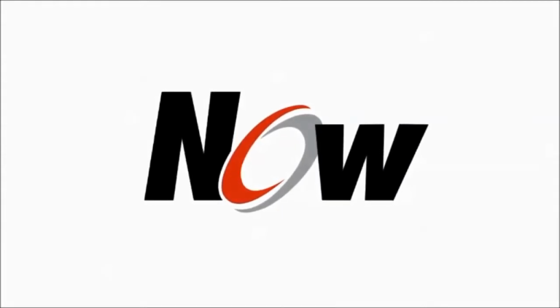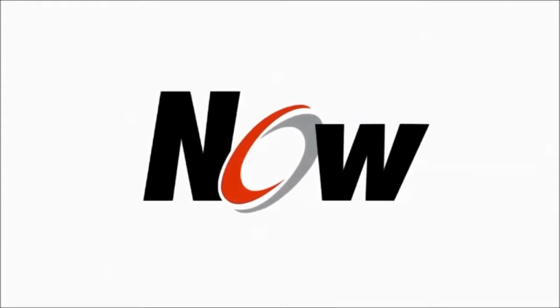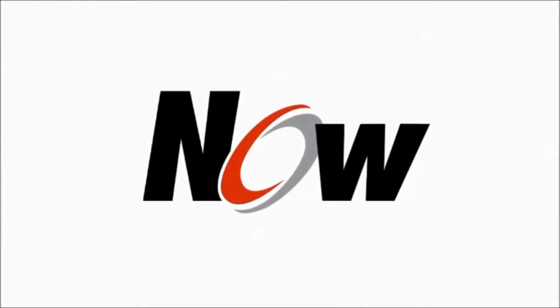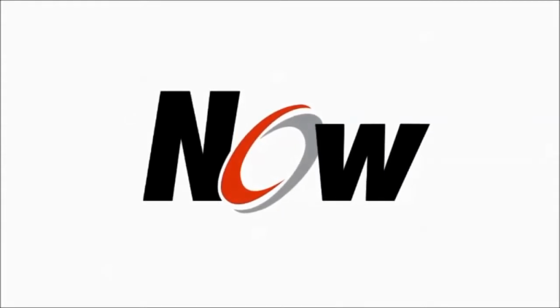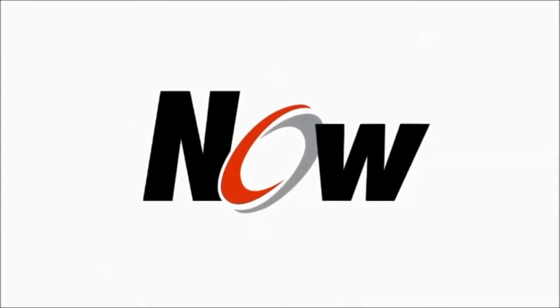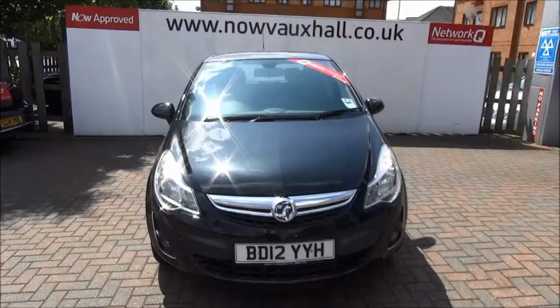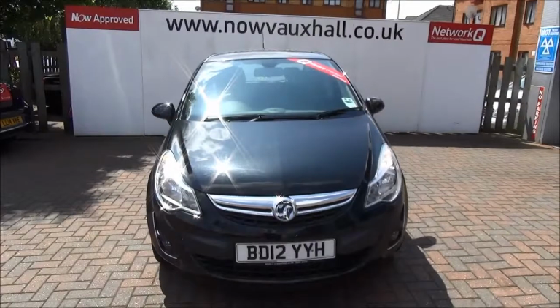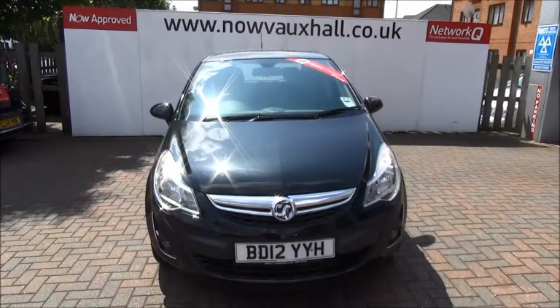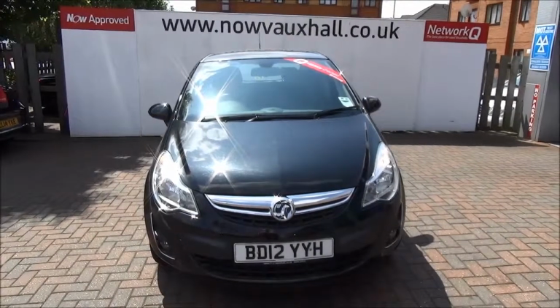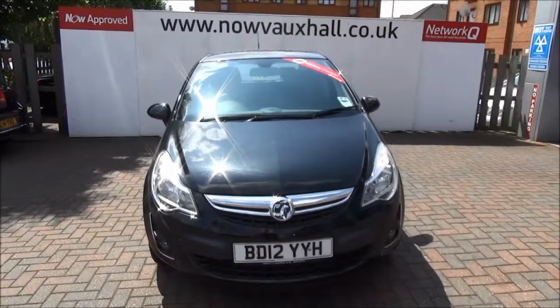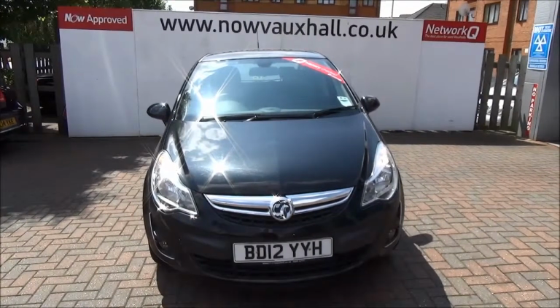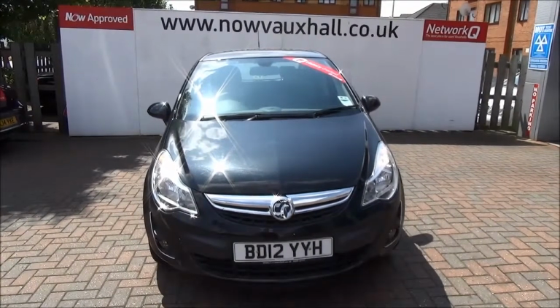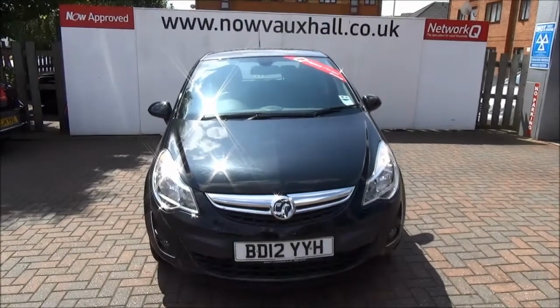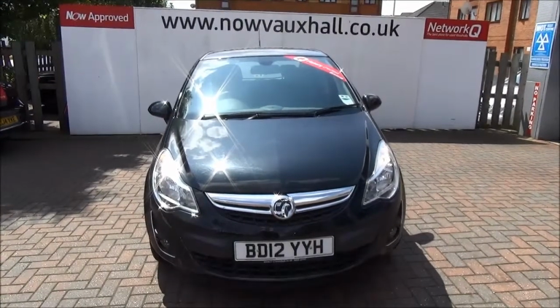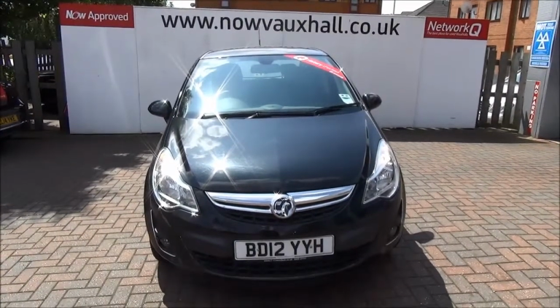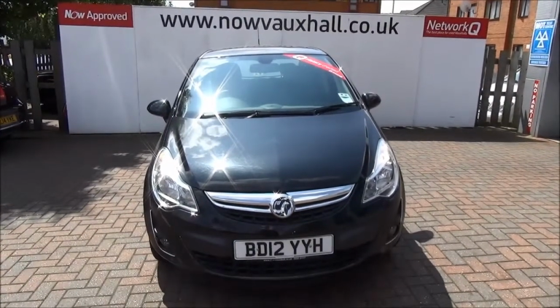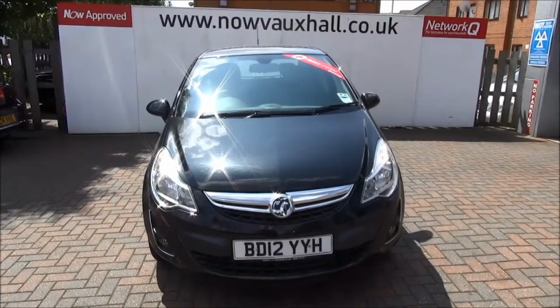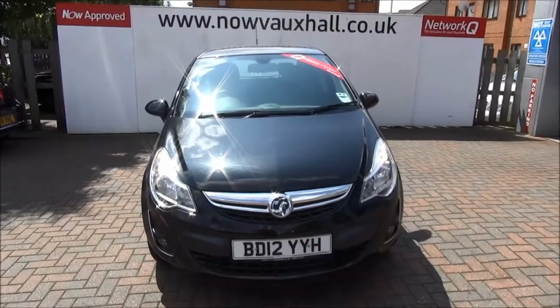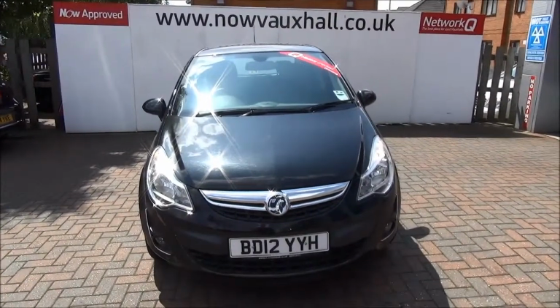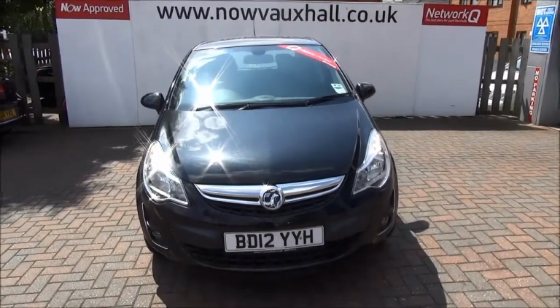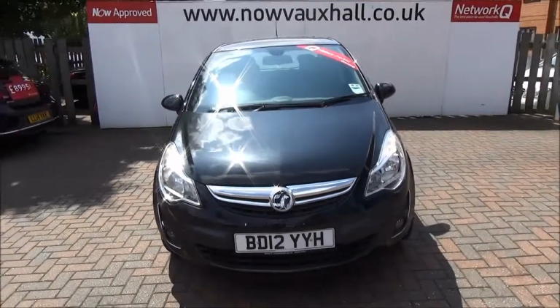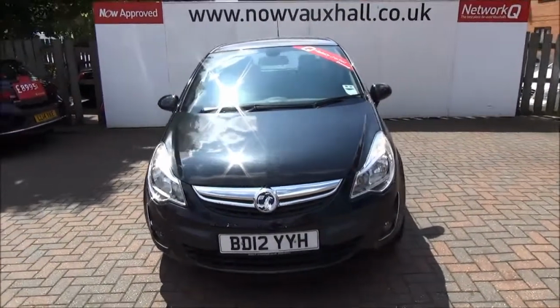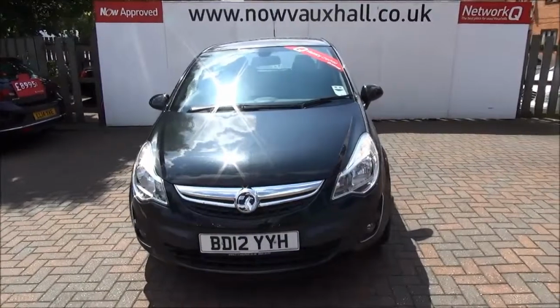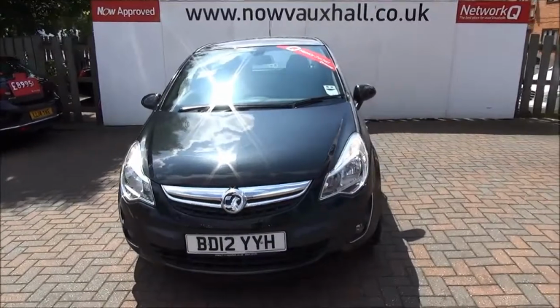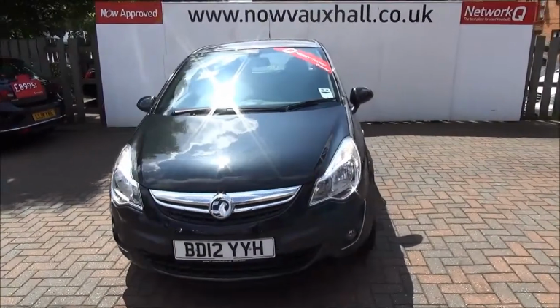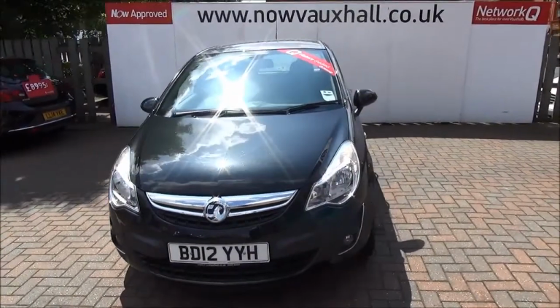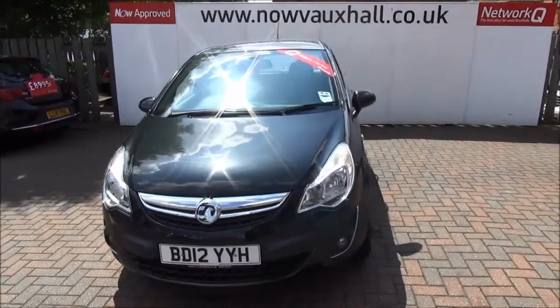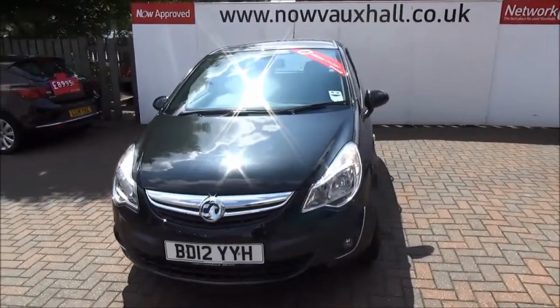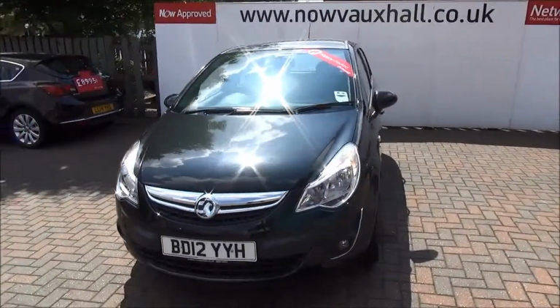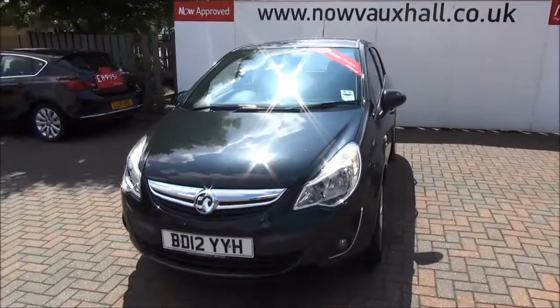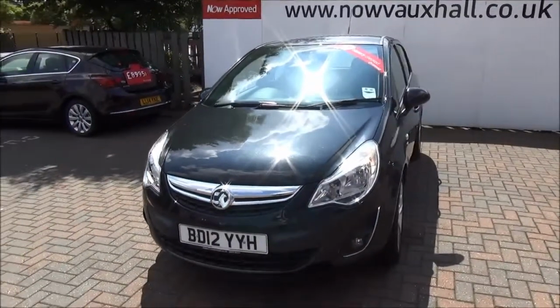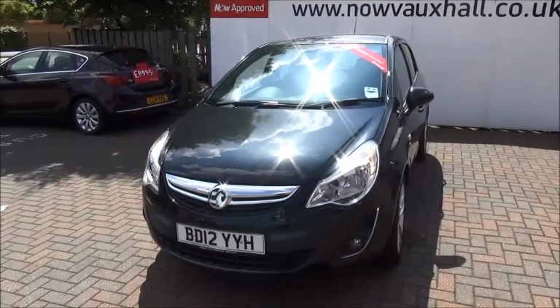Welcome to Now Vauxhall. Here today we have a Vauxhall Corsa SE 1.4 5-door fitted with an automatic transmission, finished in black, factory colour named Carbon Flash.